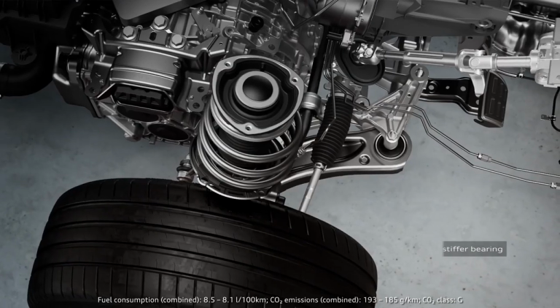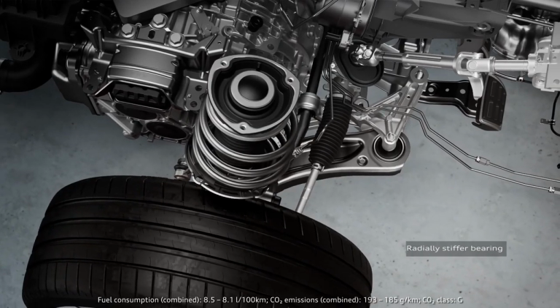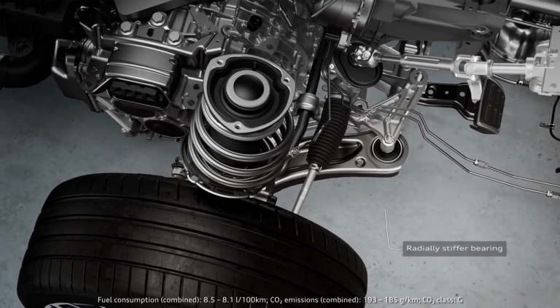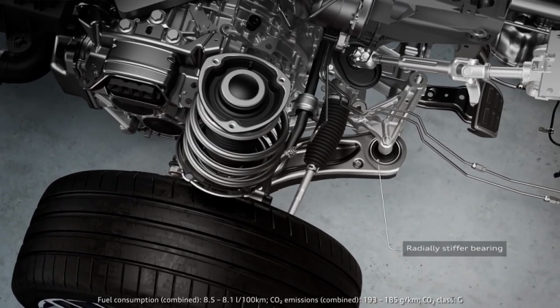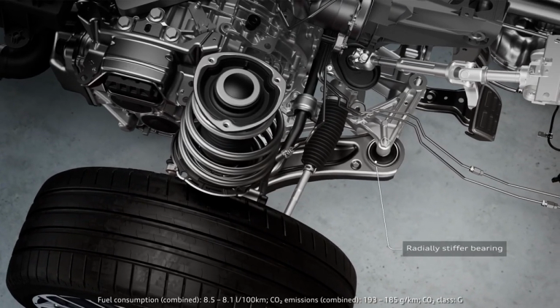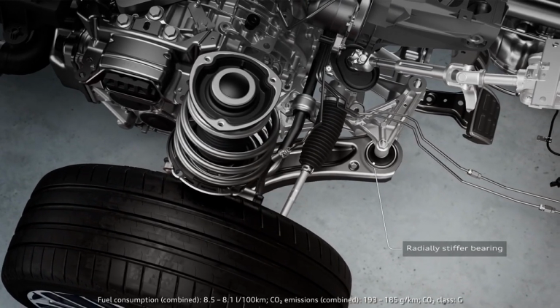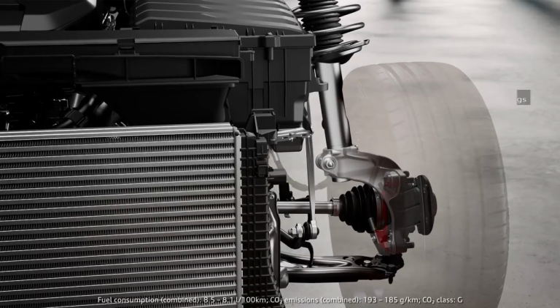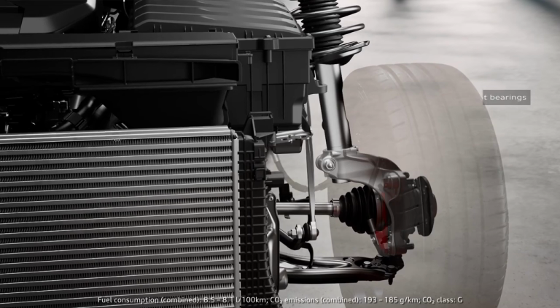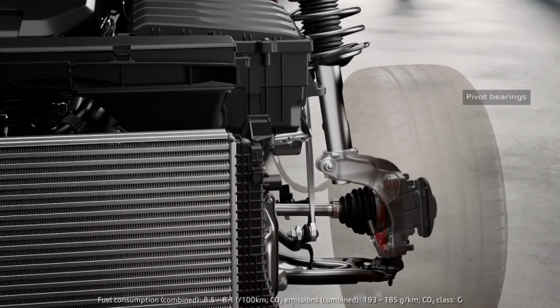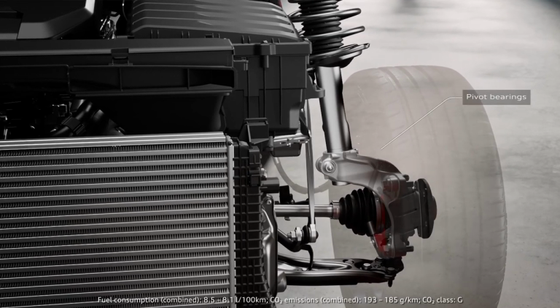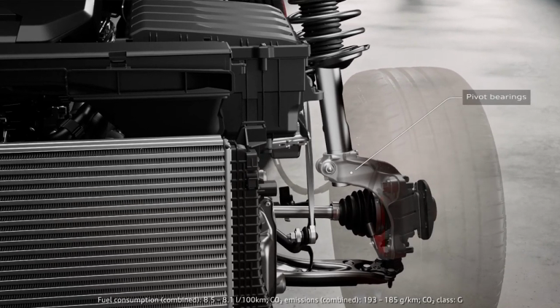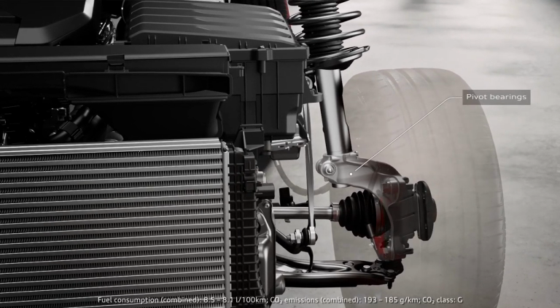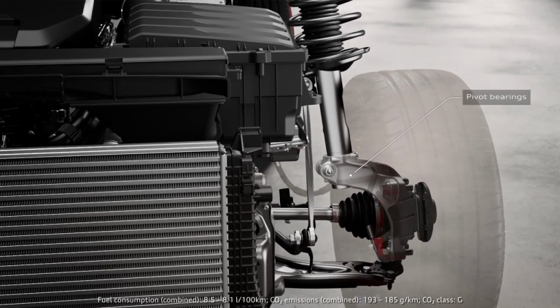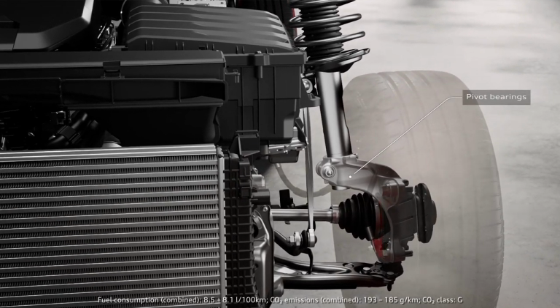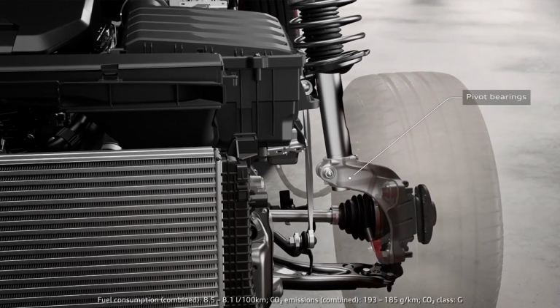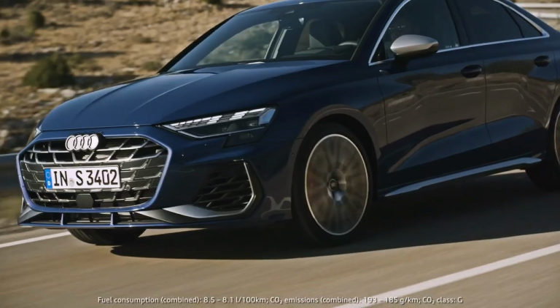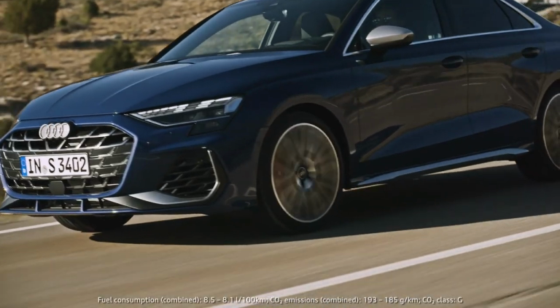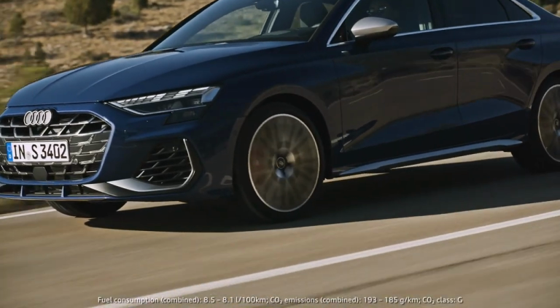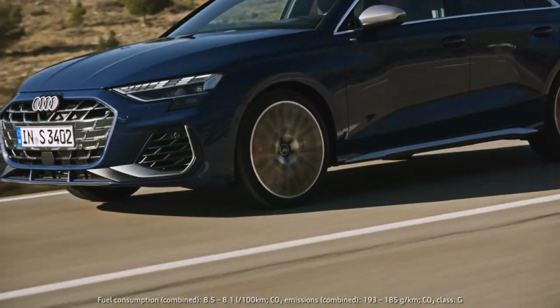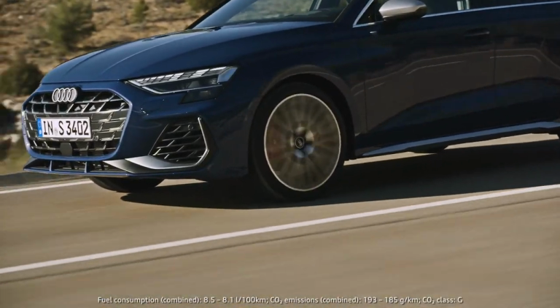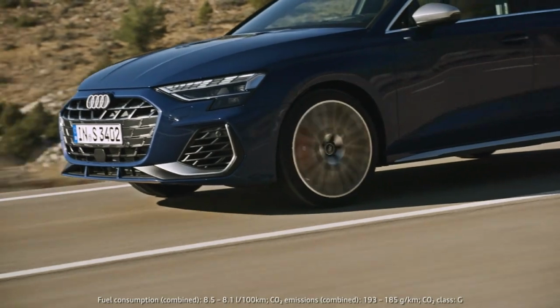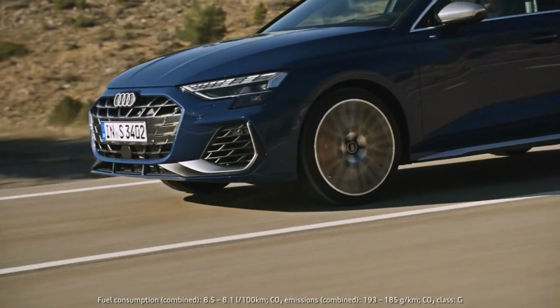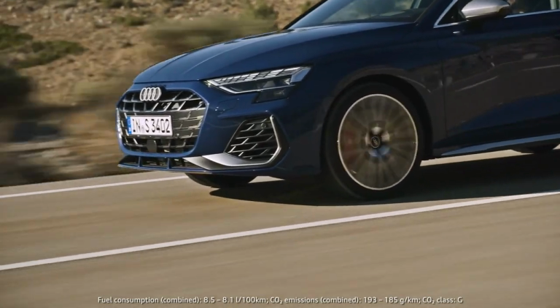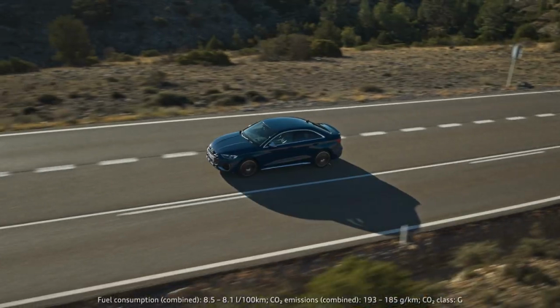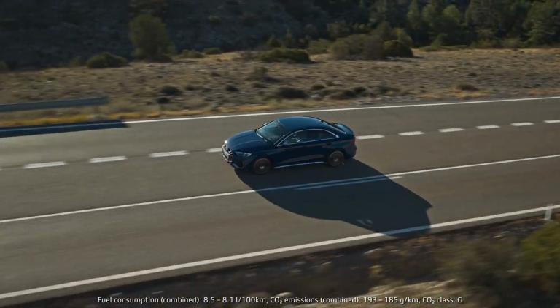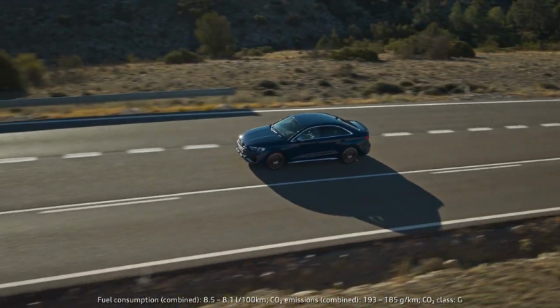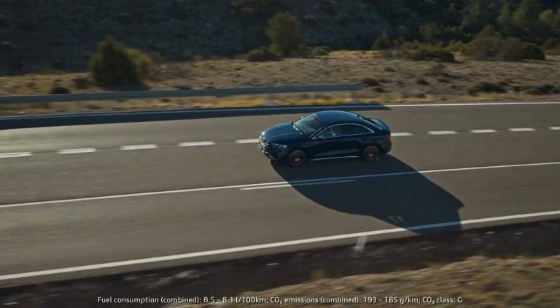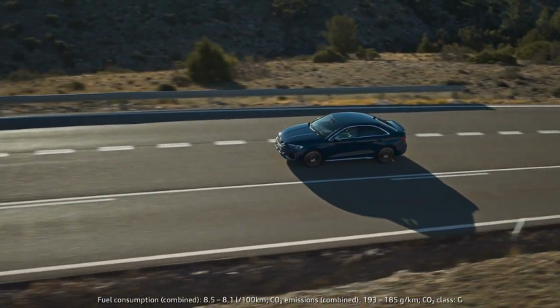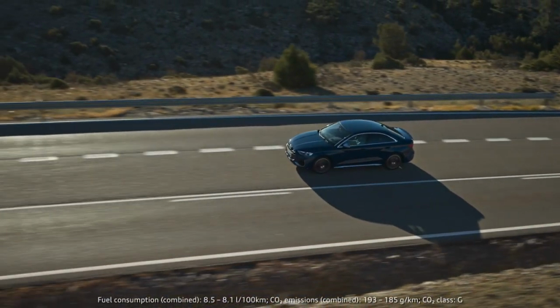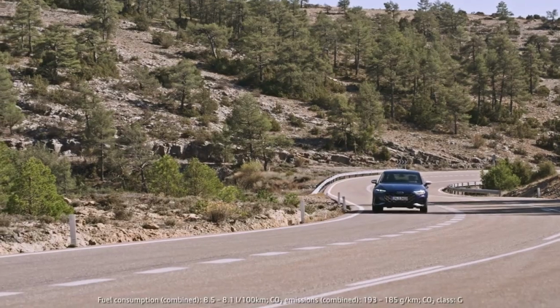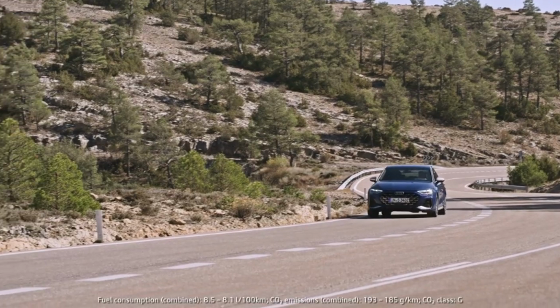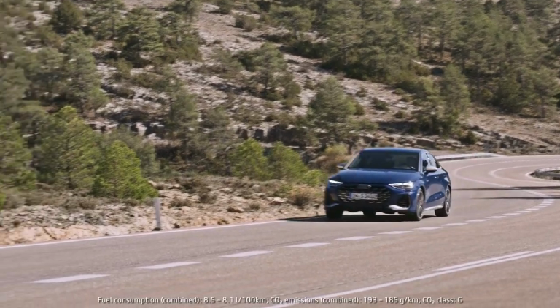The S3 also features new wishbones and pivot bearings for a quicker build-up of lateral force on the tires. The highlight are the 19-inch wheels from Audi Sport with performance tires, which have been improved in braking distance and dry handling.